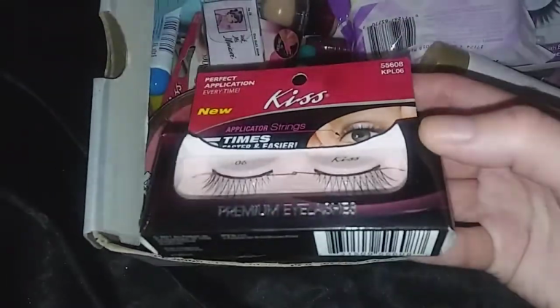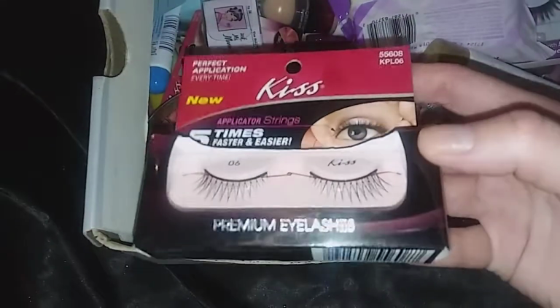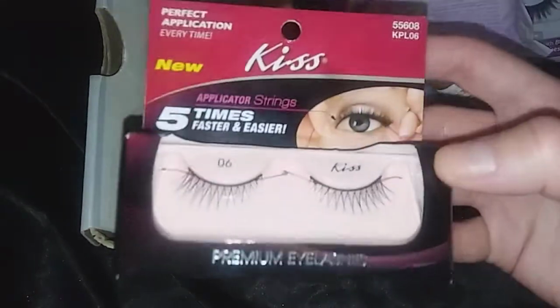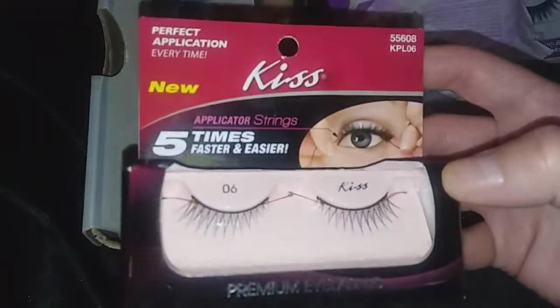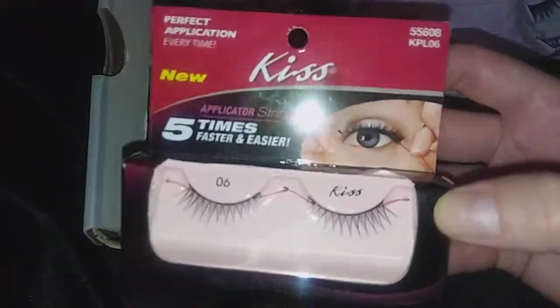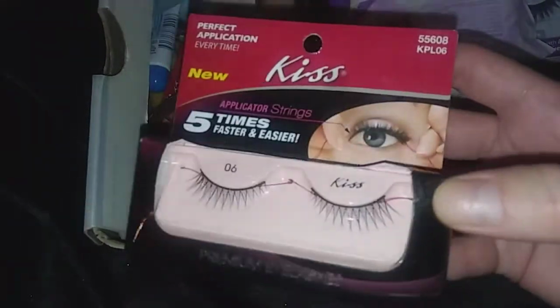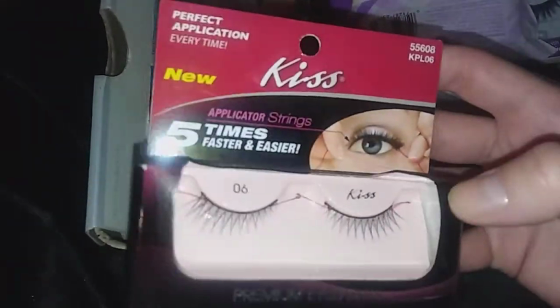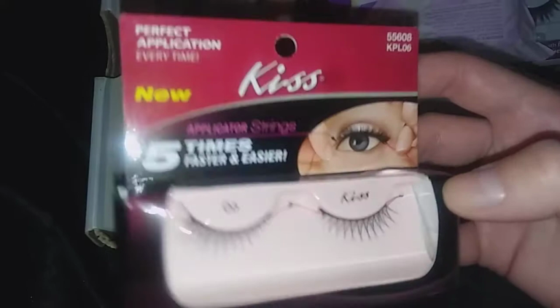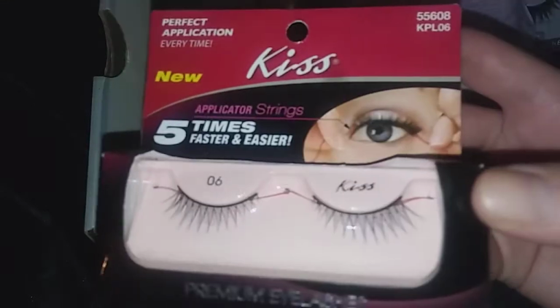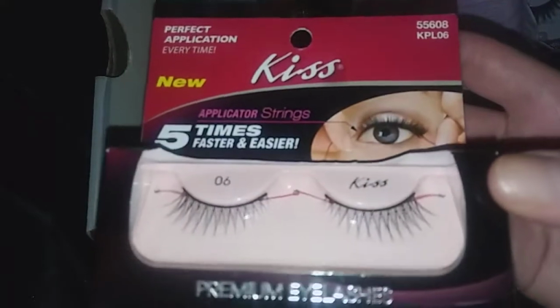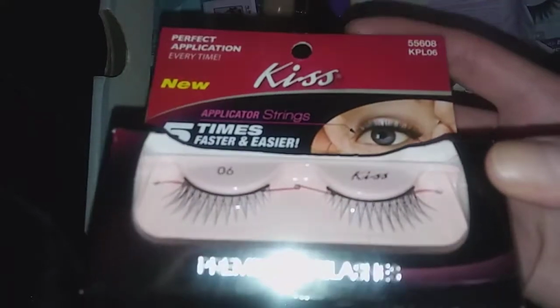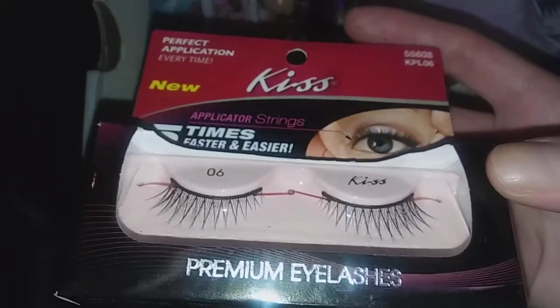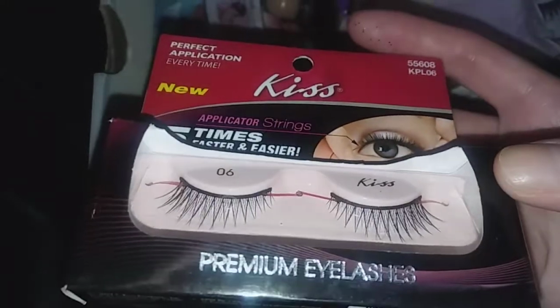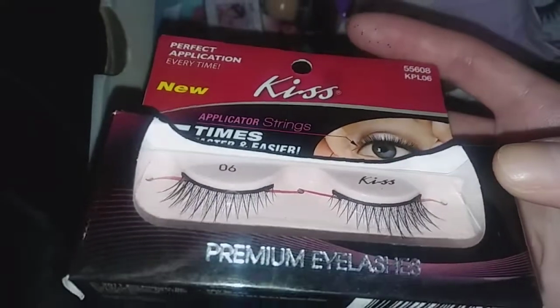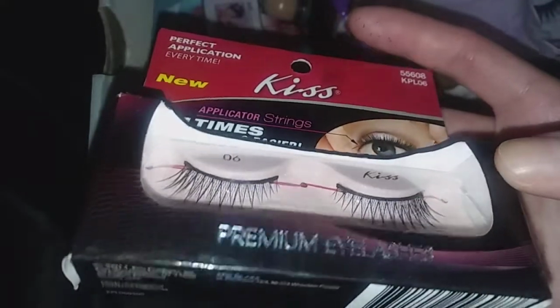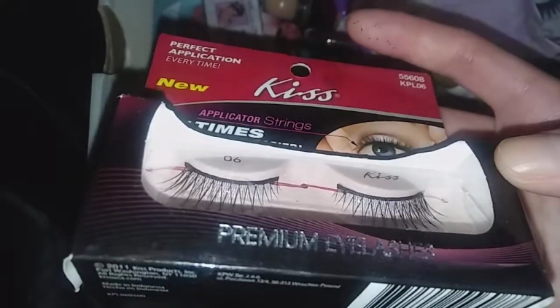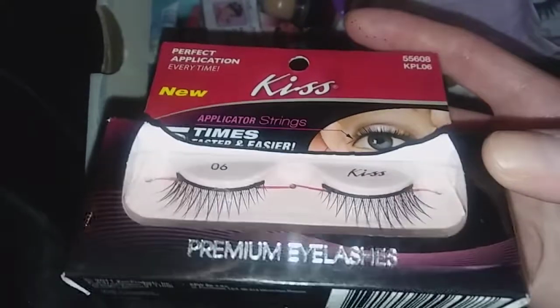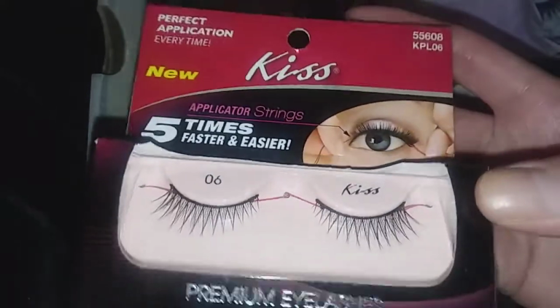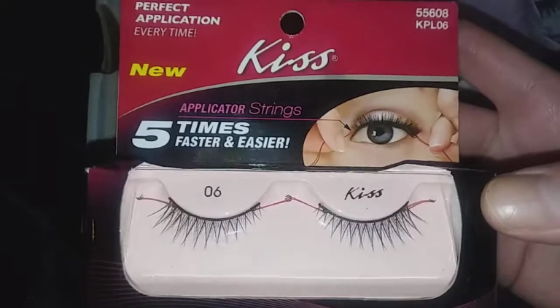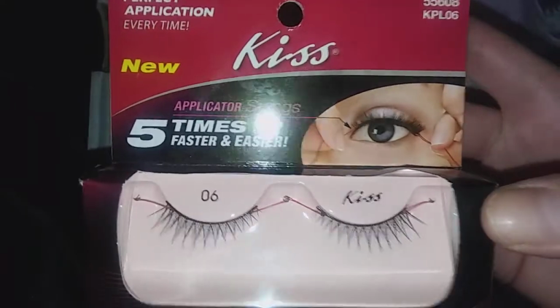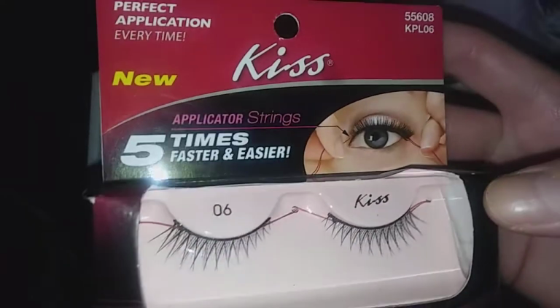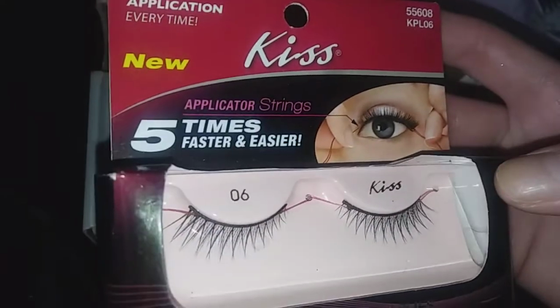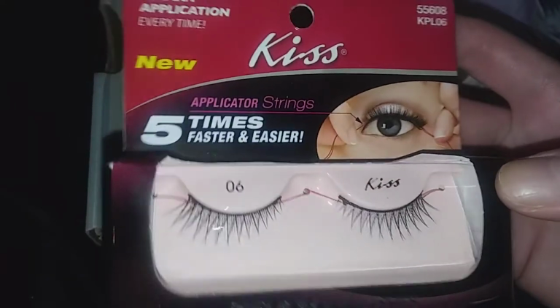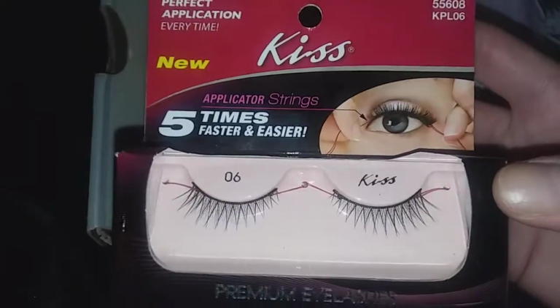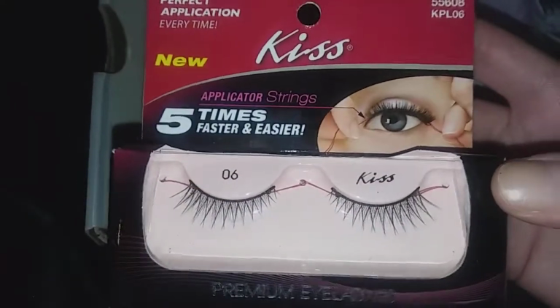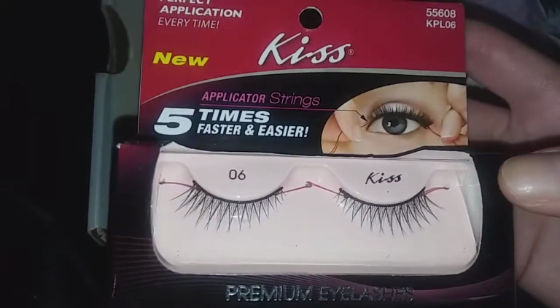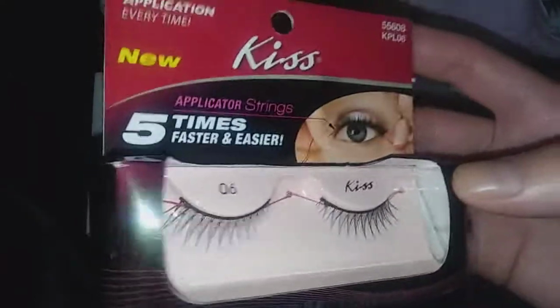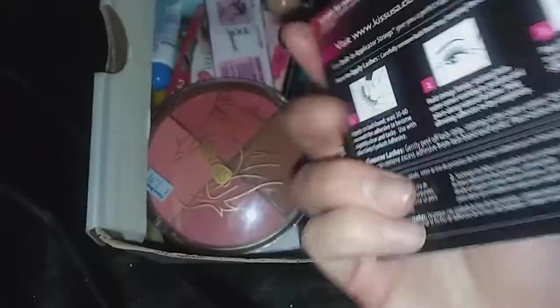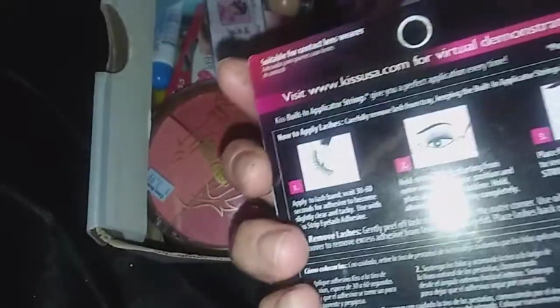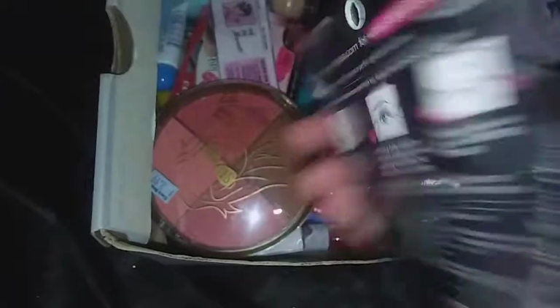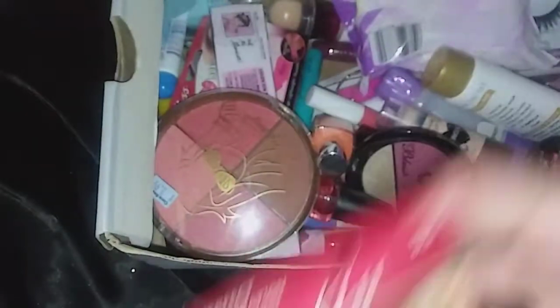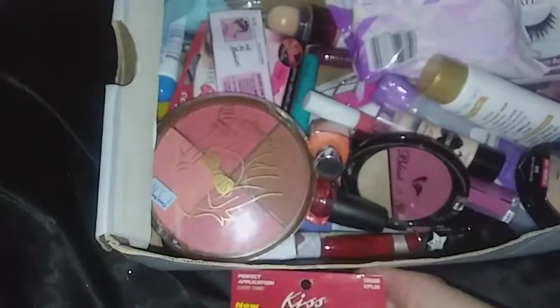I have these eyelashes I haven't tried yet that I picked up from Dollar Tree by Kiss. The string looks like it might be complicated — I know it's supposed to be easier — but I need to pick up some lash glue before I start using those.